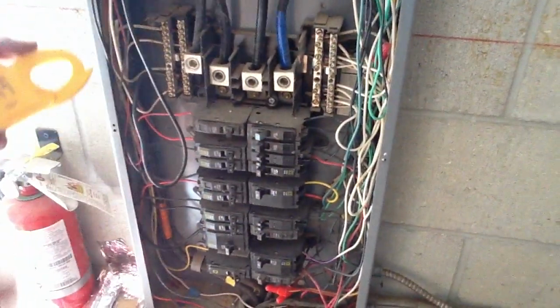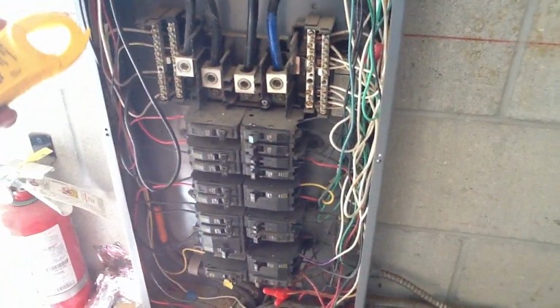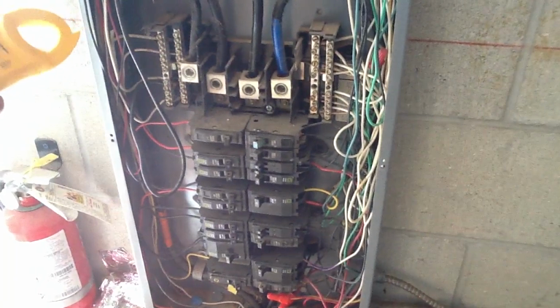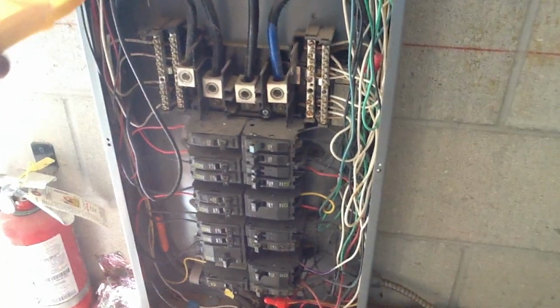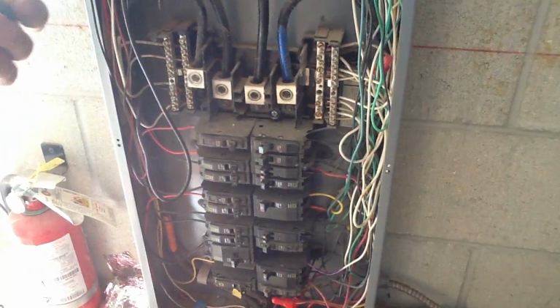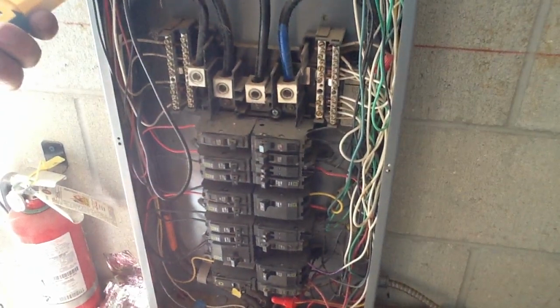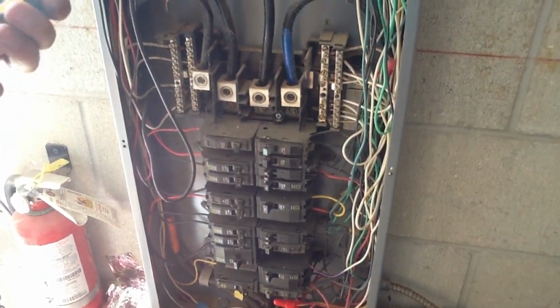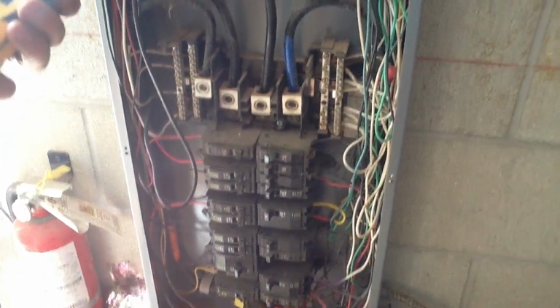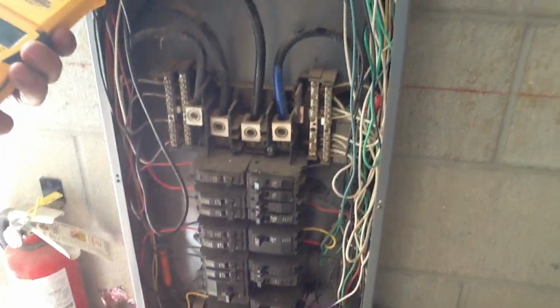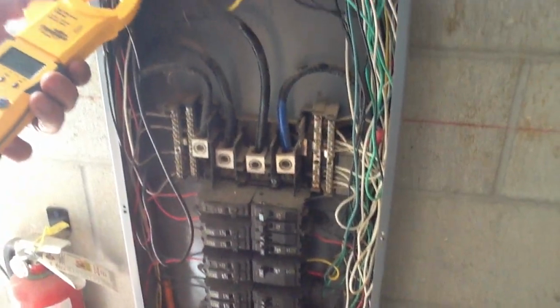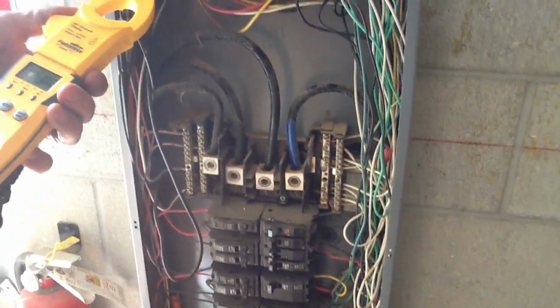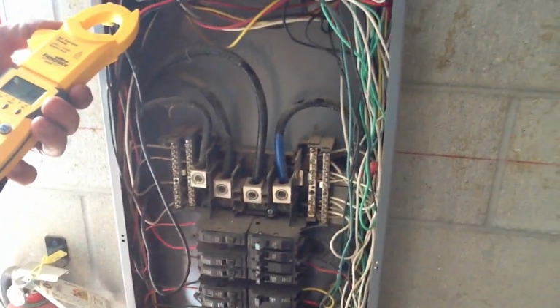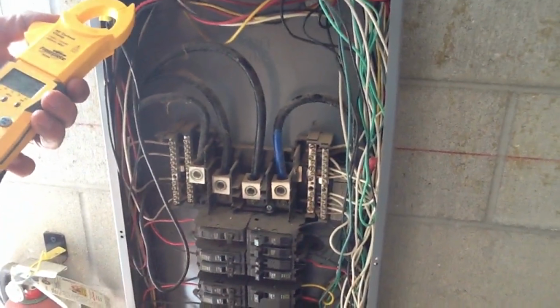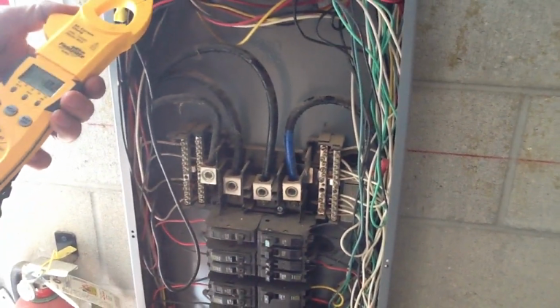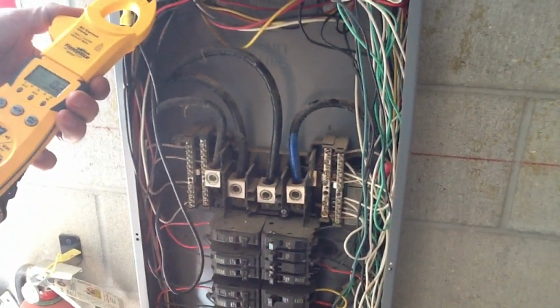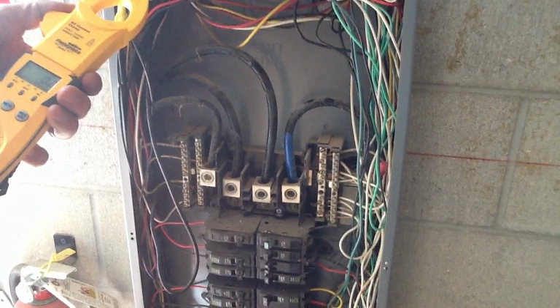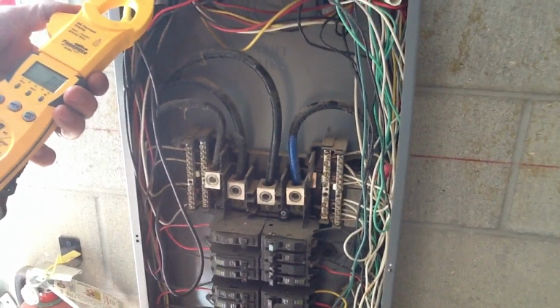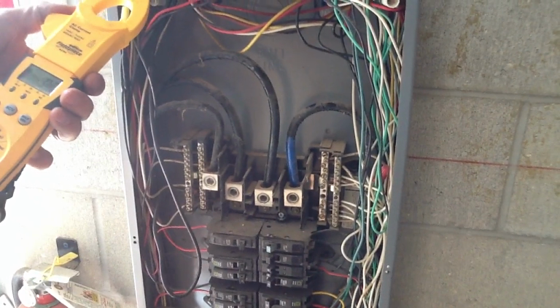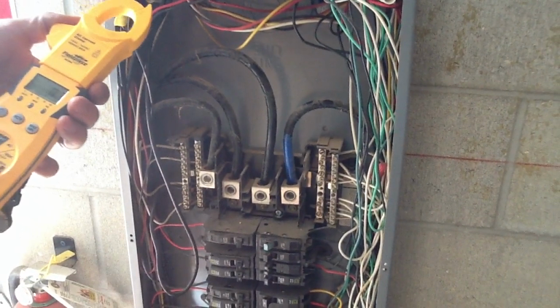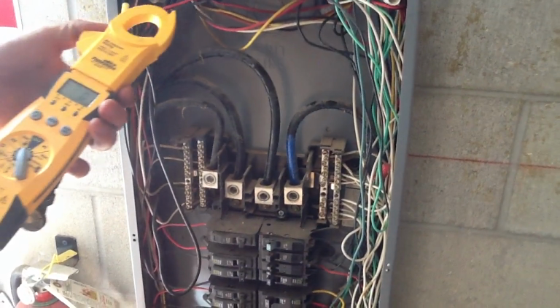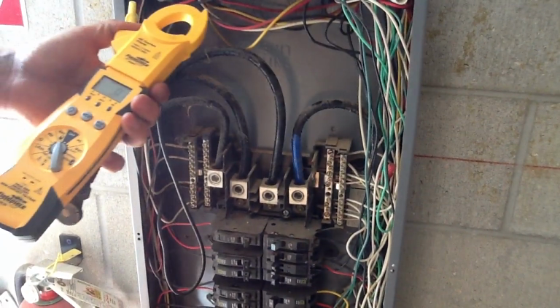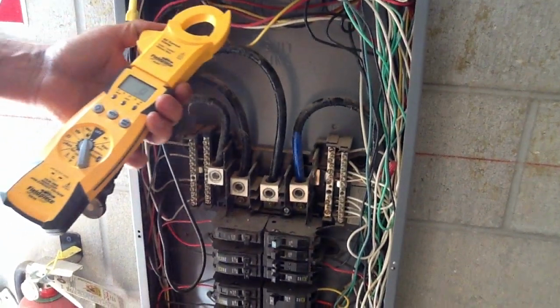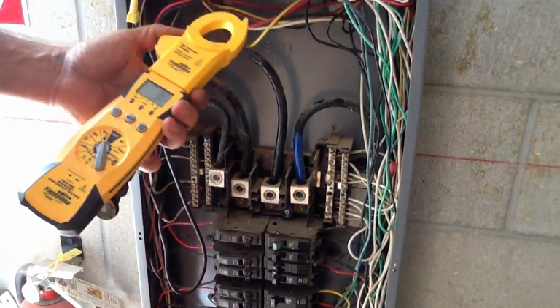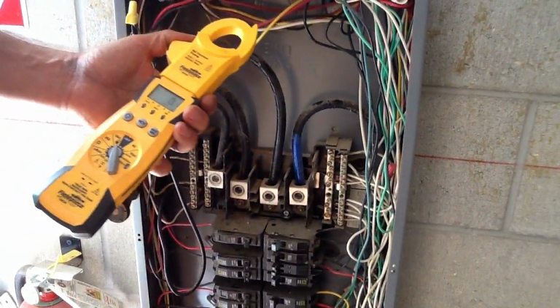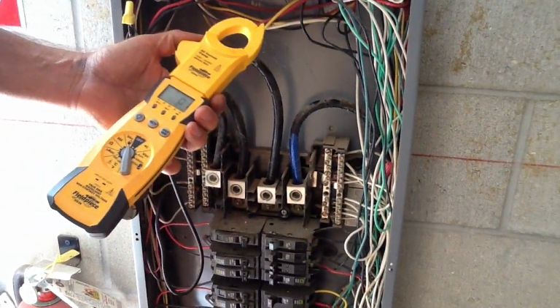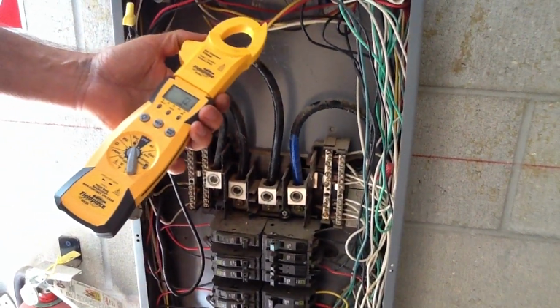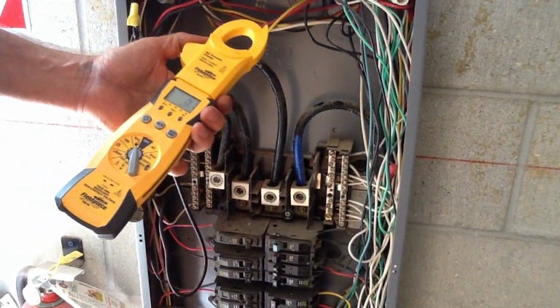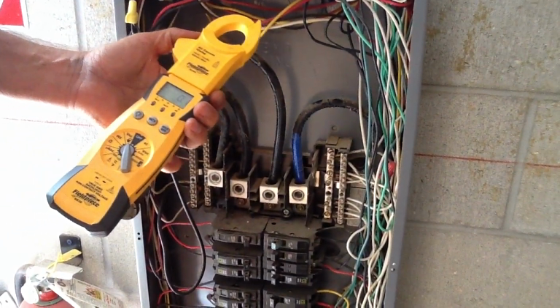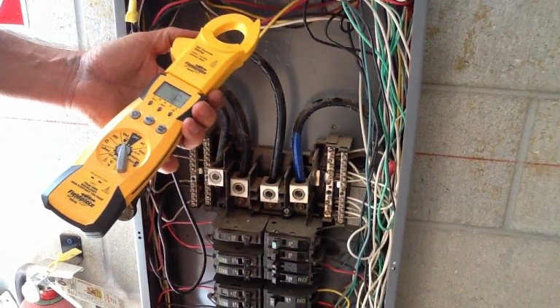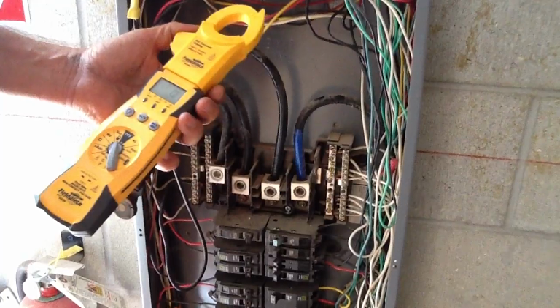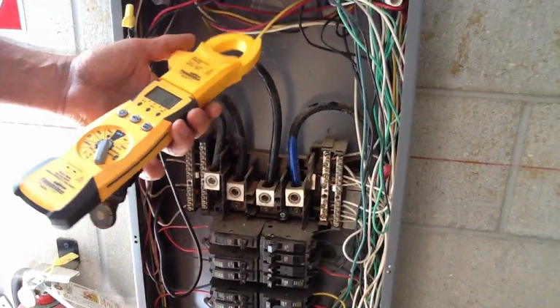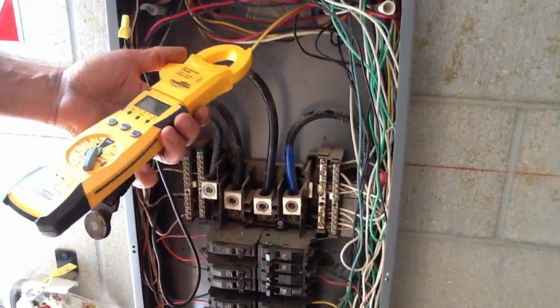If you ever have any question on how to use an amp probe, give Jones Air Conditioning and Electrical a call at 239-596-5855 or go to jonesairconditioning.com. Thank you.